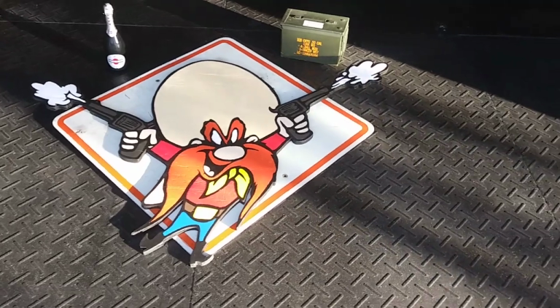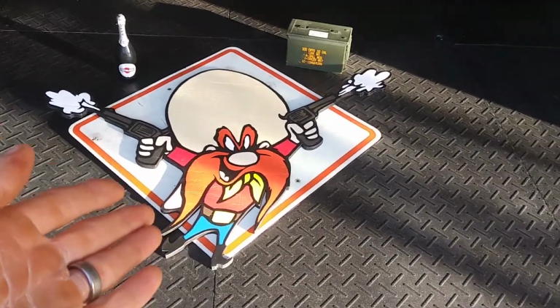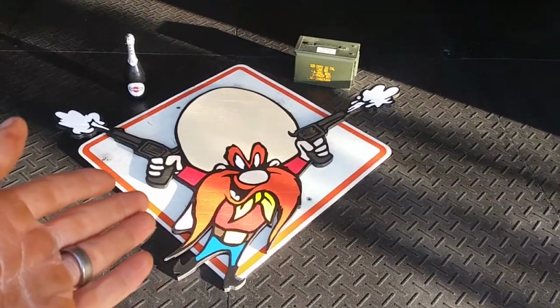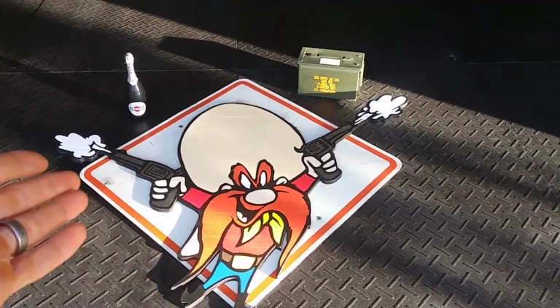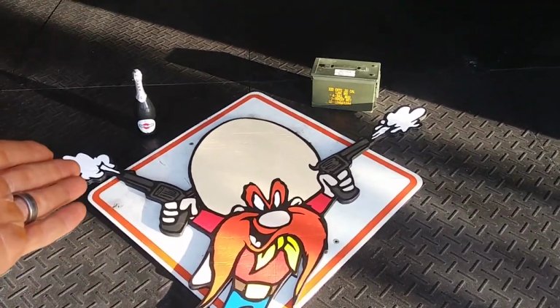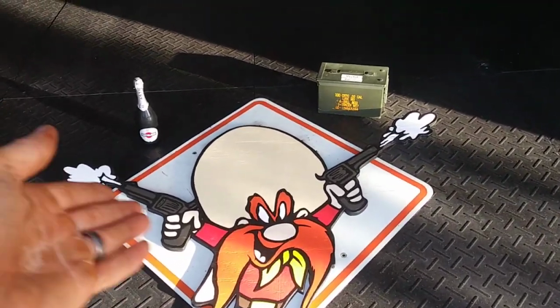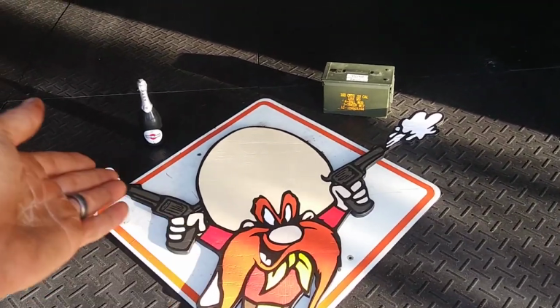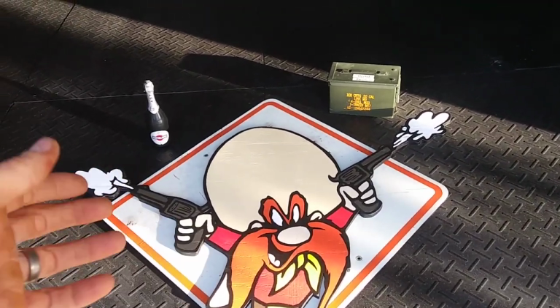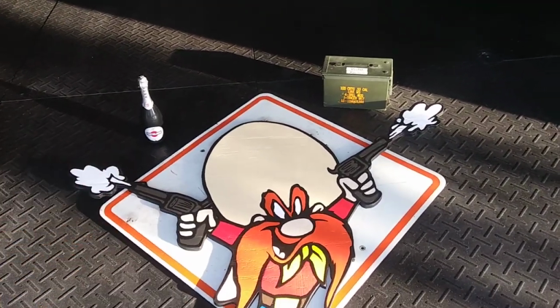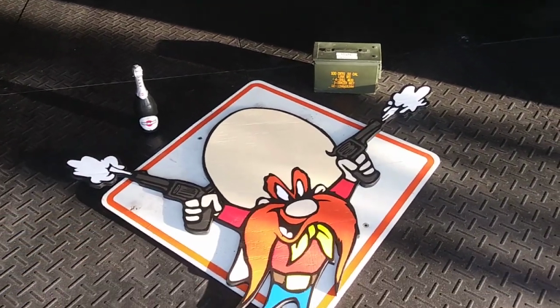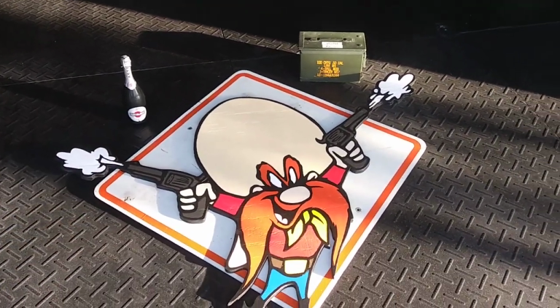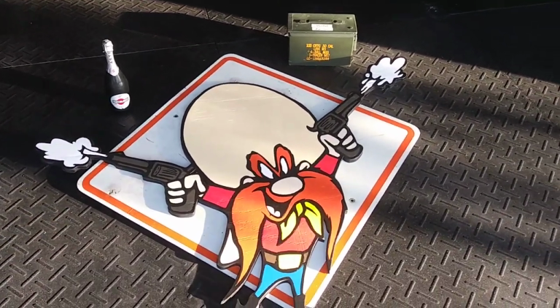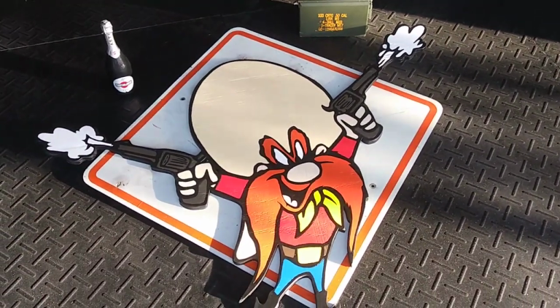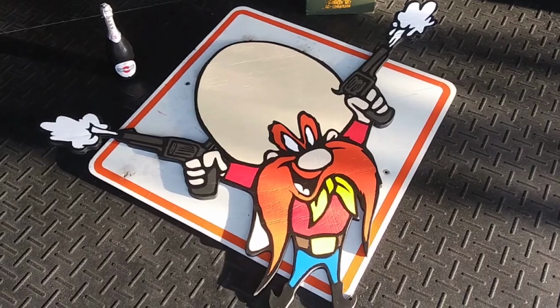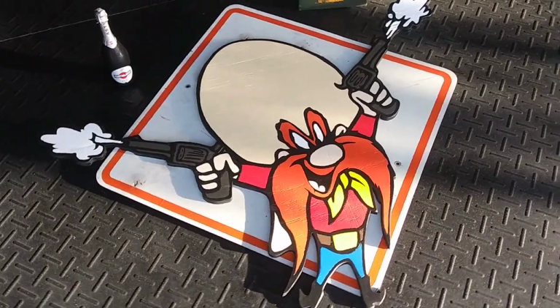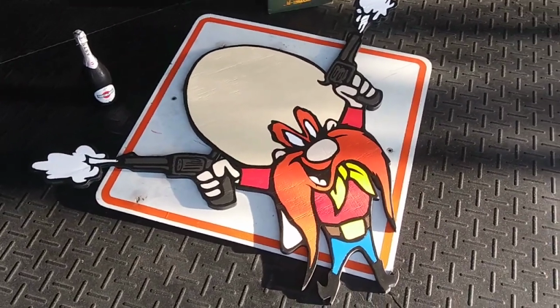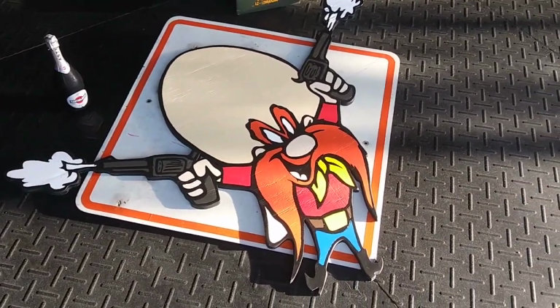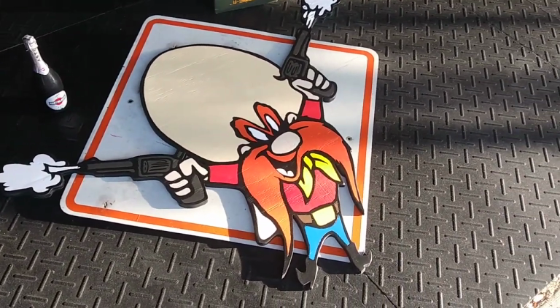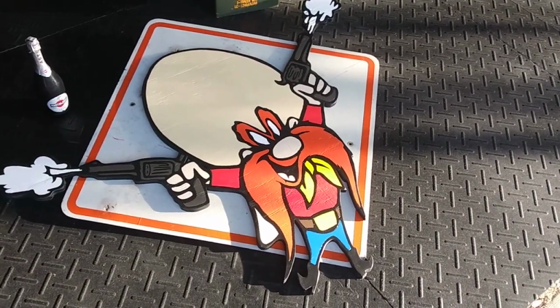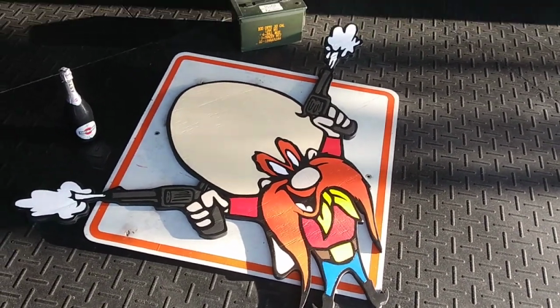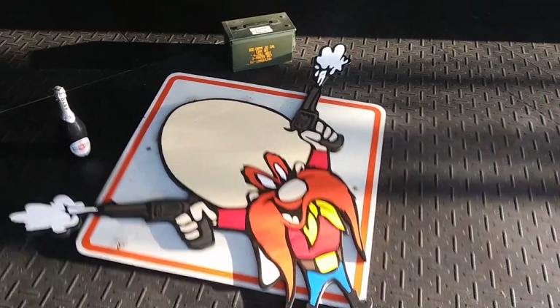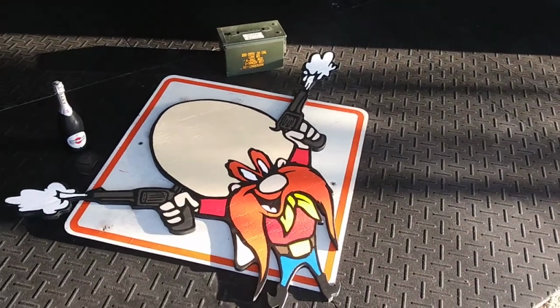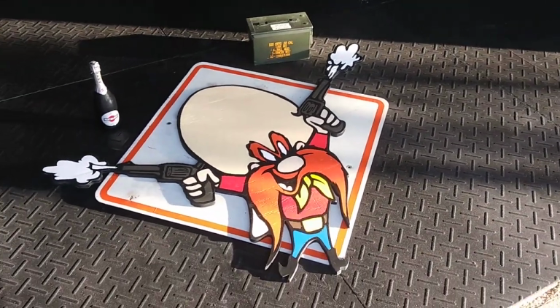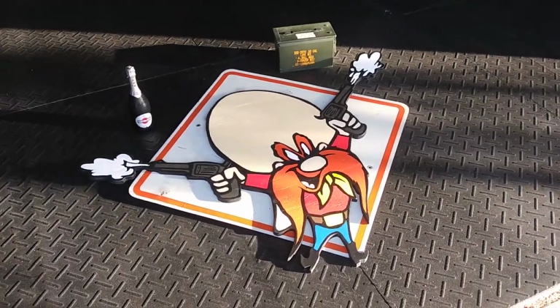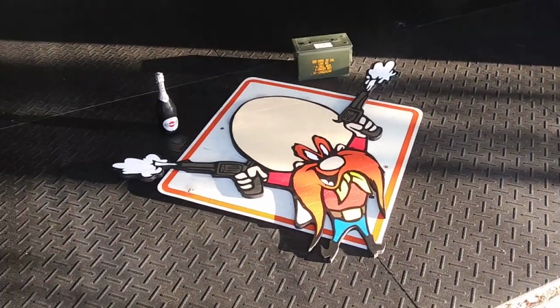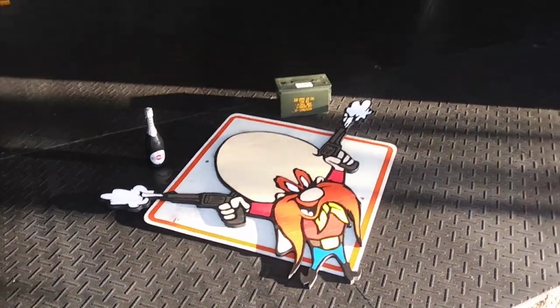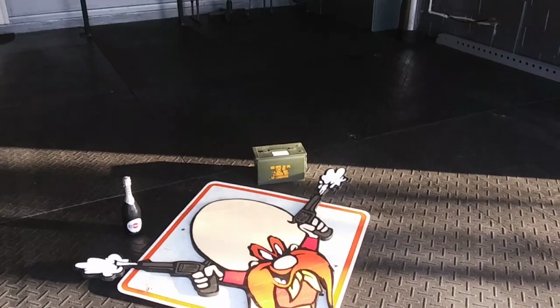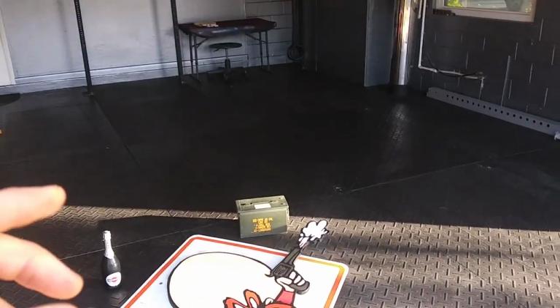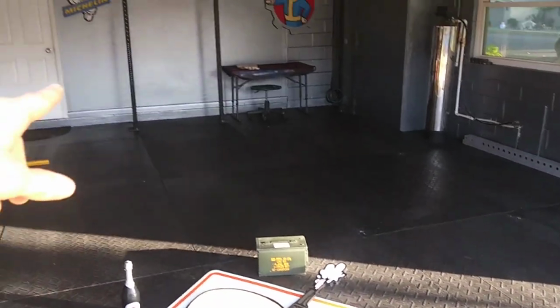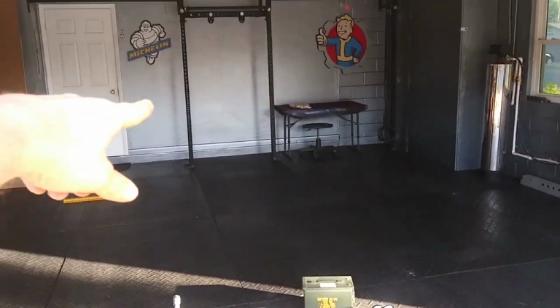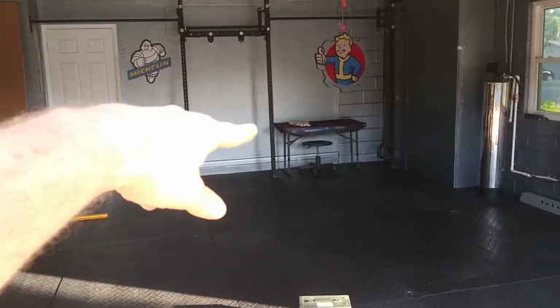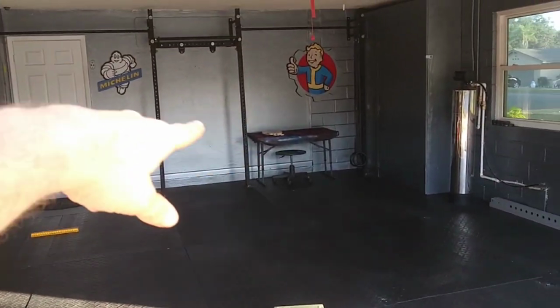I didn't realize it when I was making it, but Yosemite Sam was going to be banned out of the cartoons. It actually happened shortly after I started painting this sign, and I mean, since then this whole year has been crazy. I actually redid my entire garage.